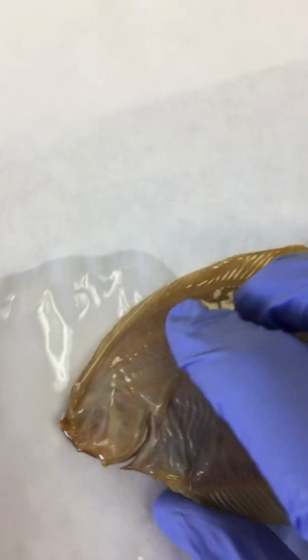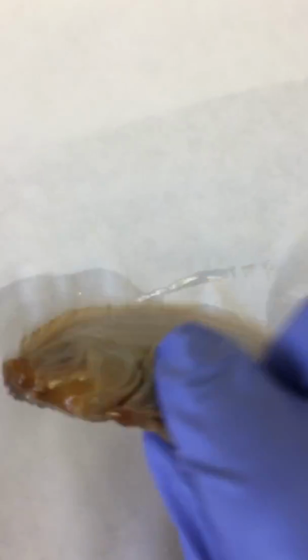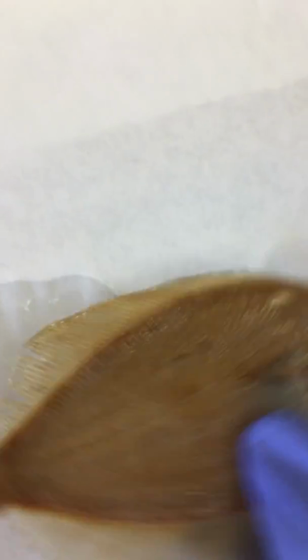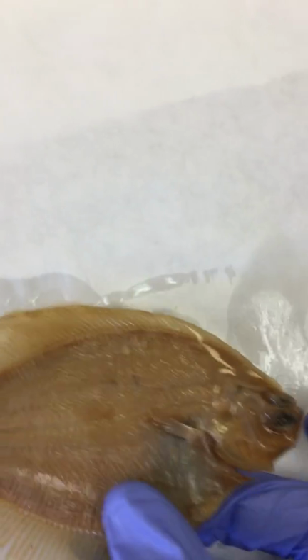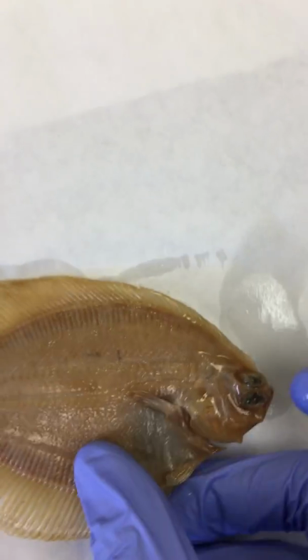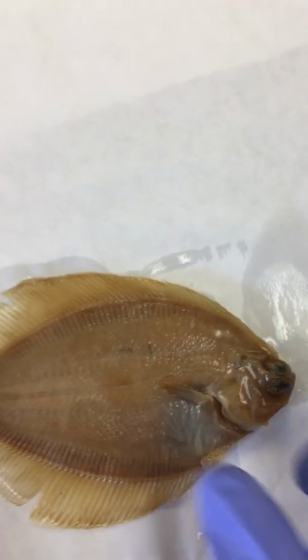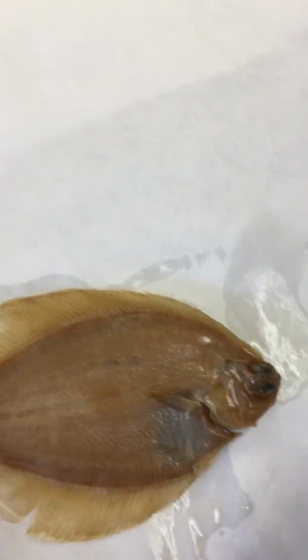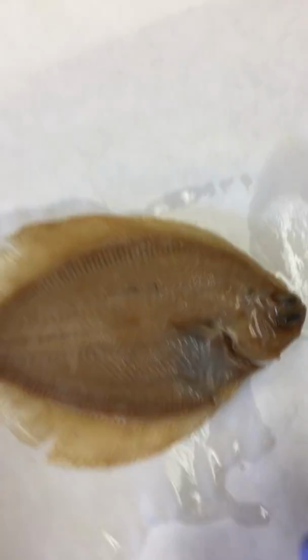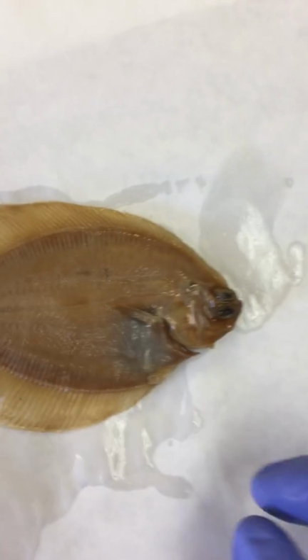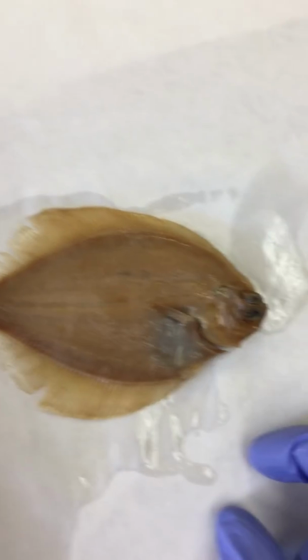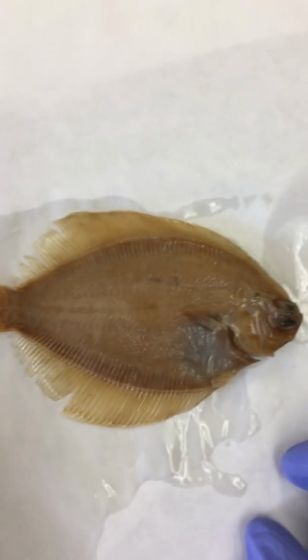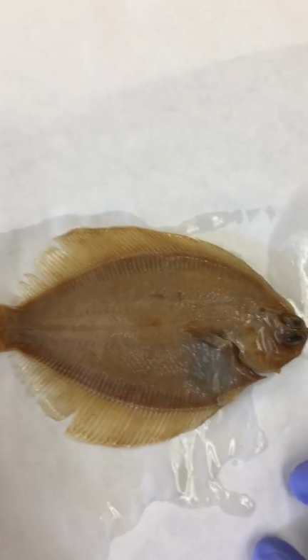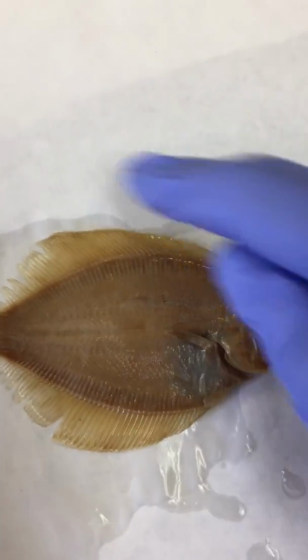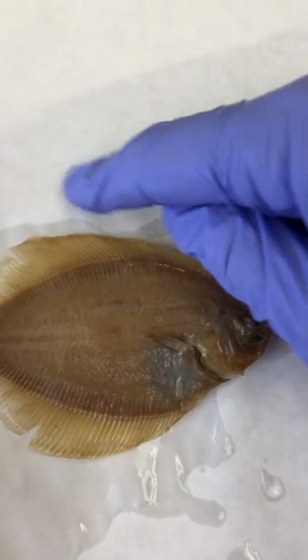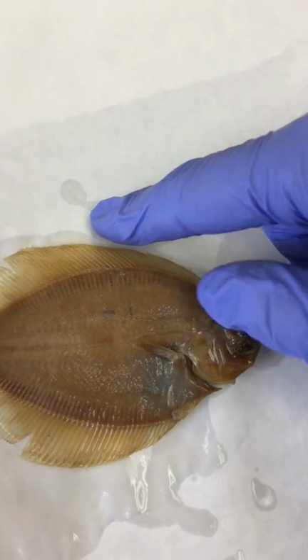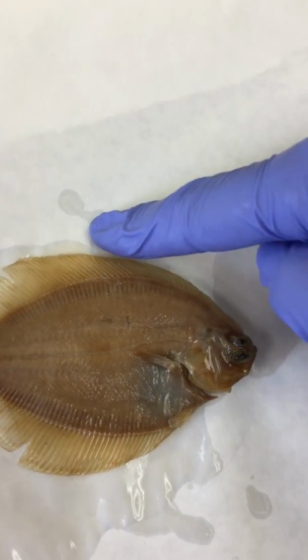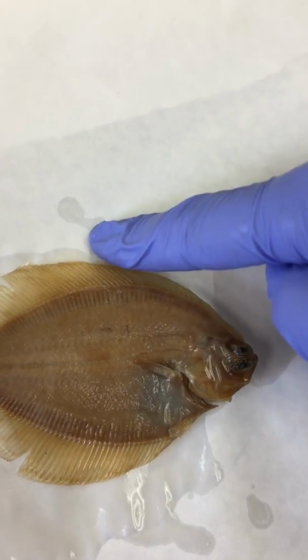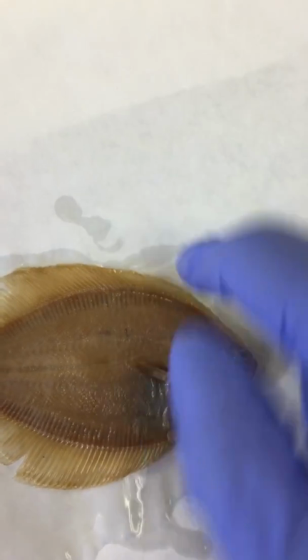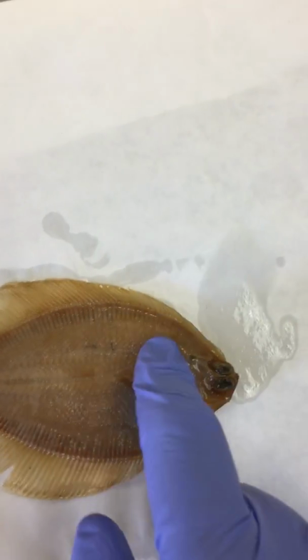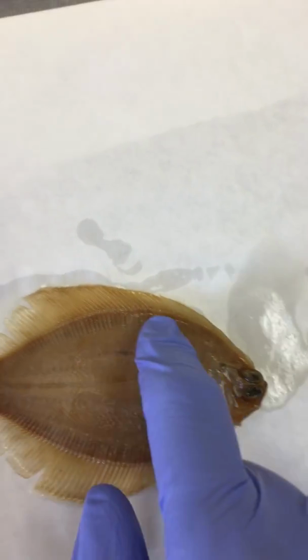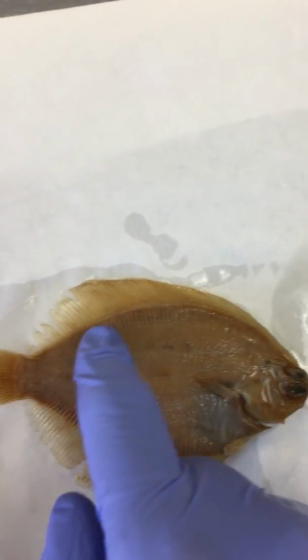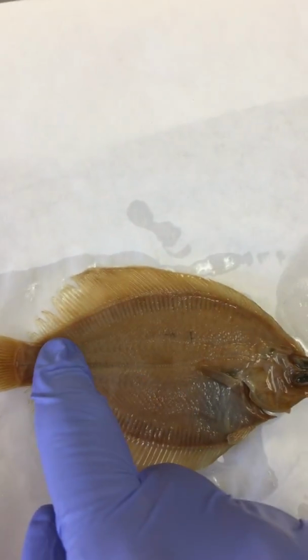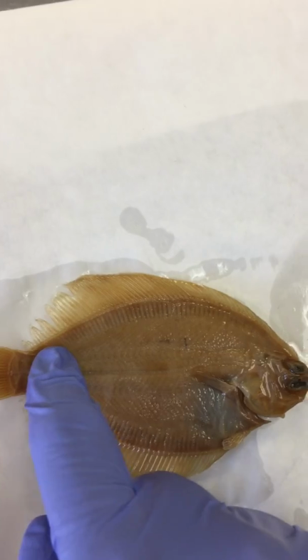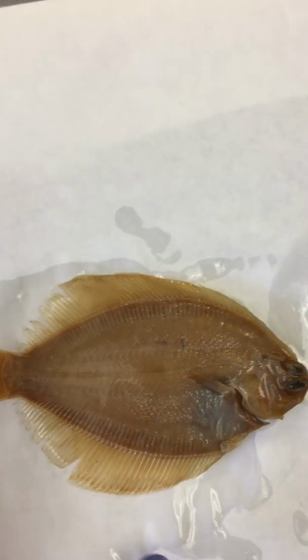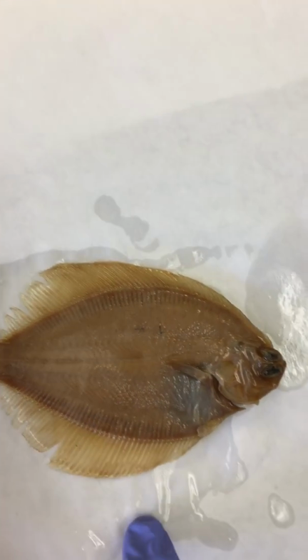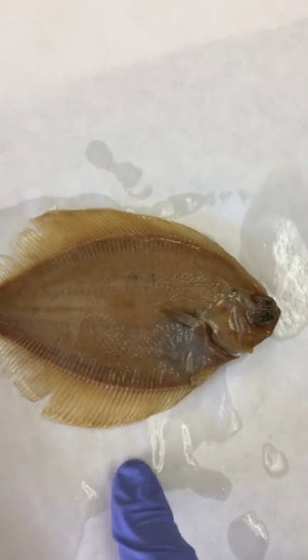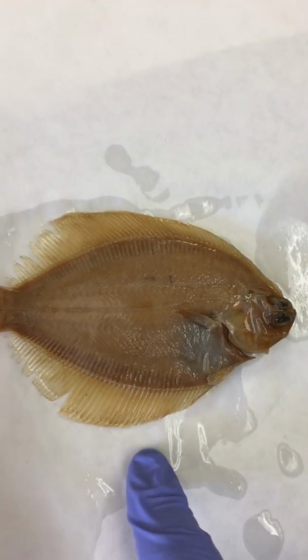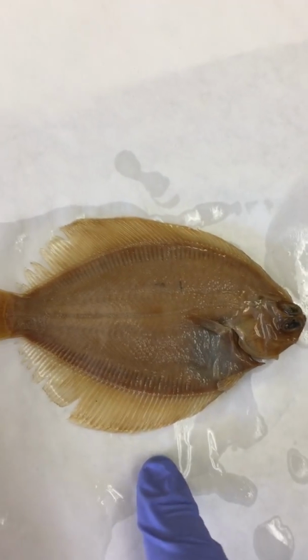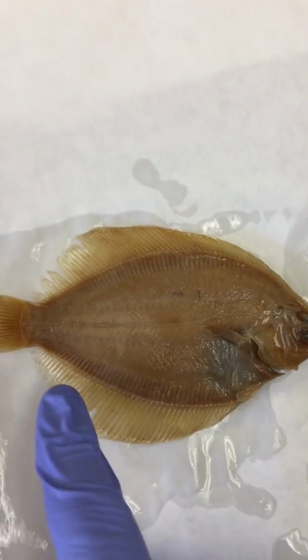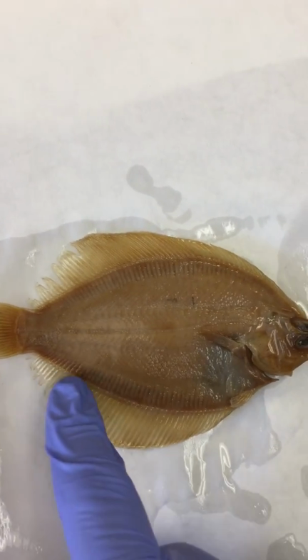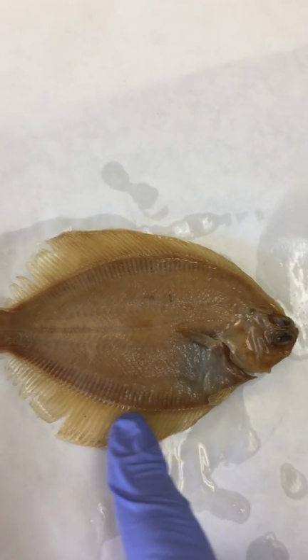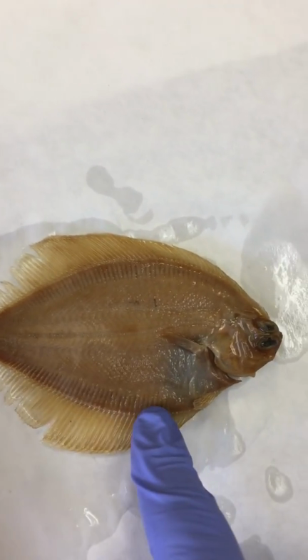We are looking at the side view of the fish. This is the dorsal side with the dorsal fin. This is the ventral side with the anal fin.